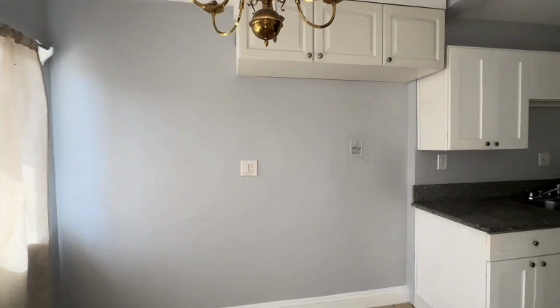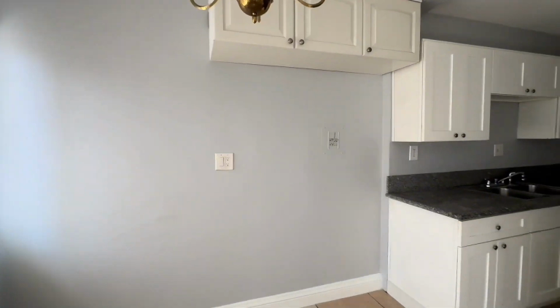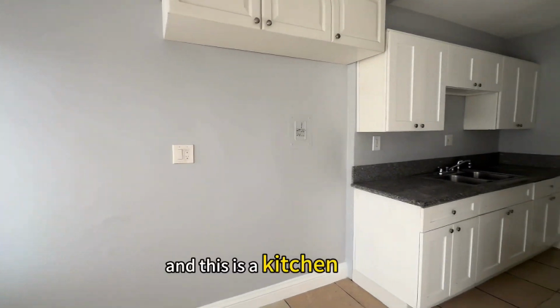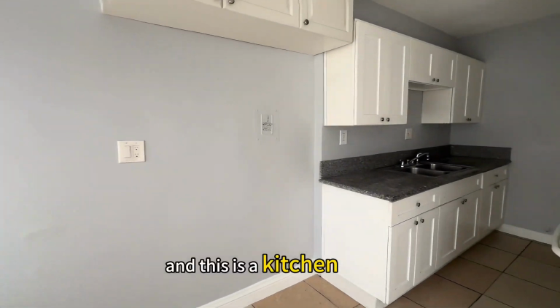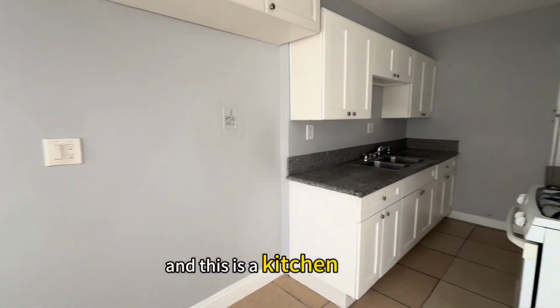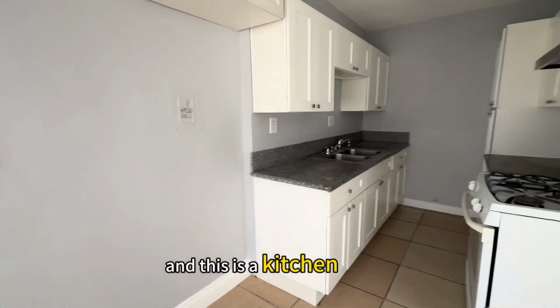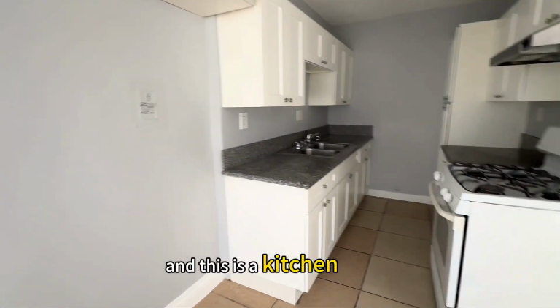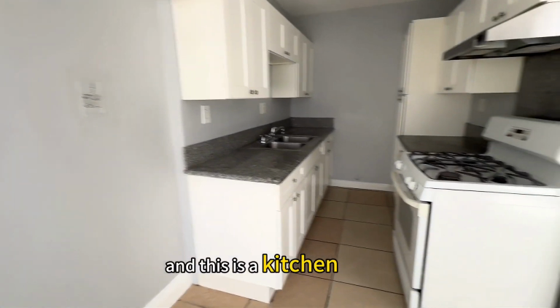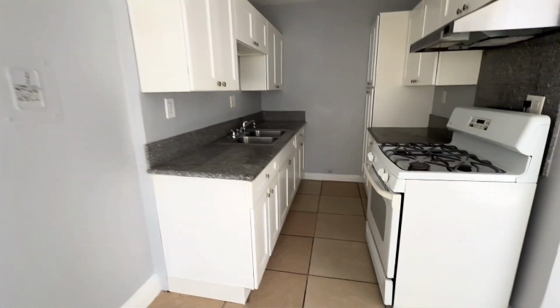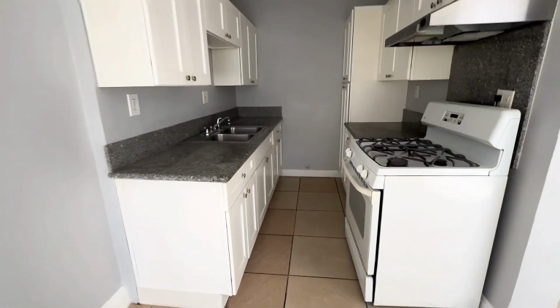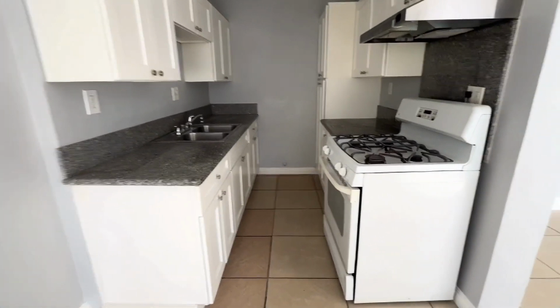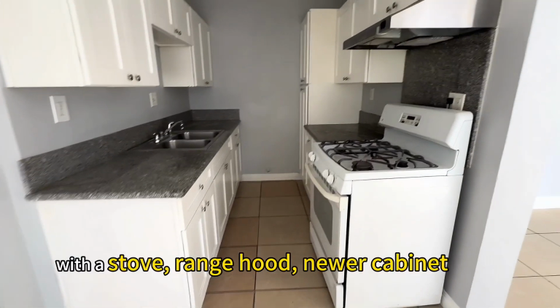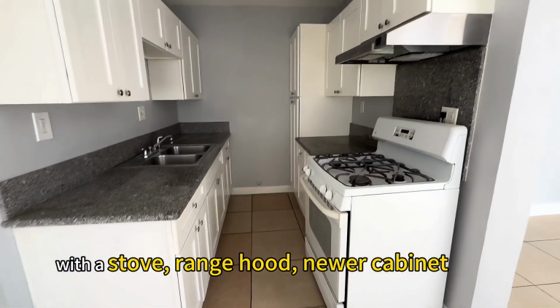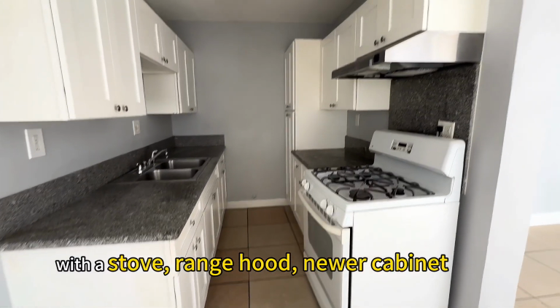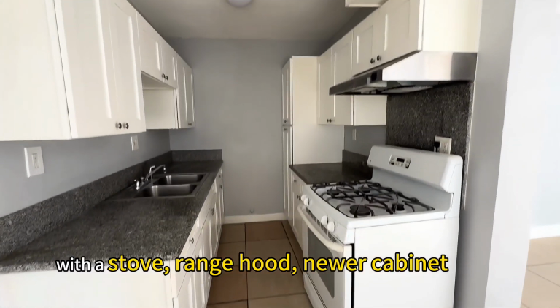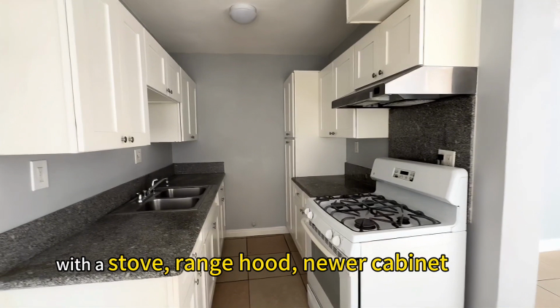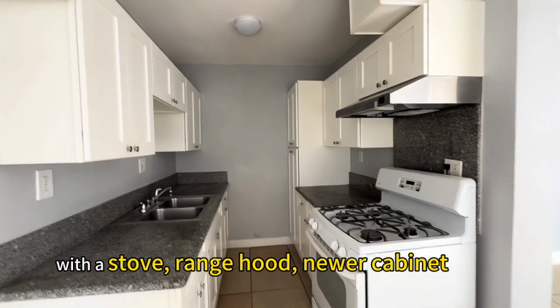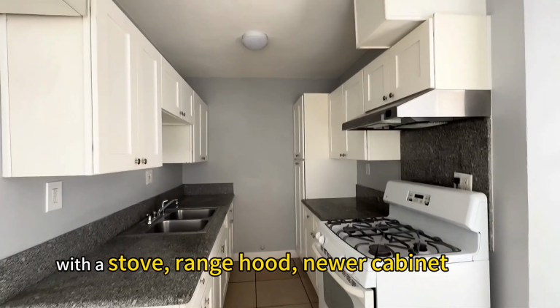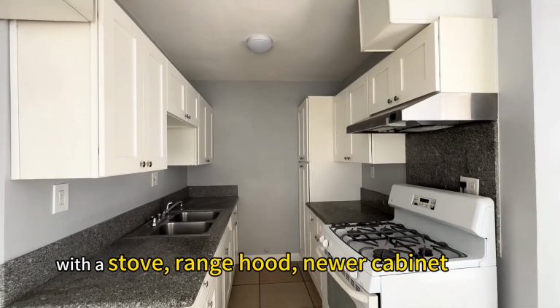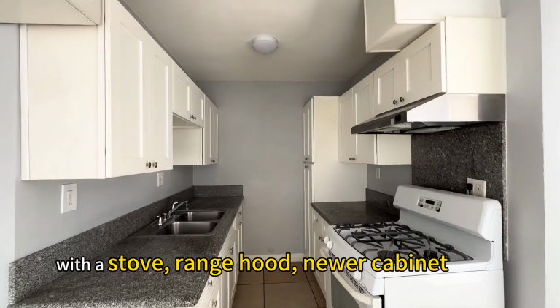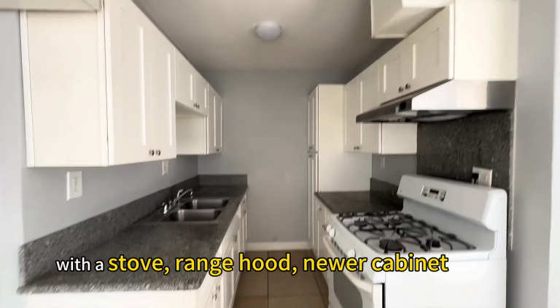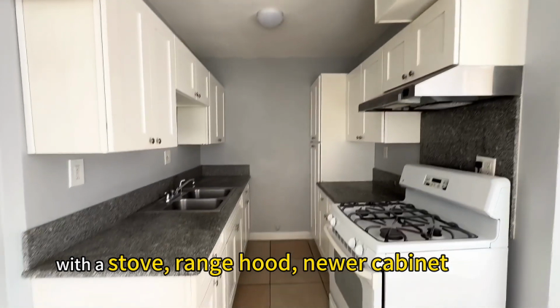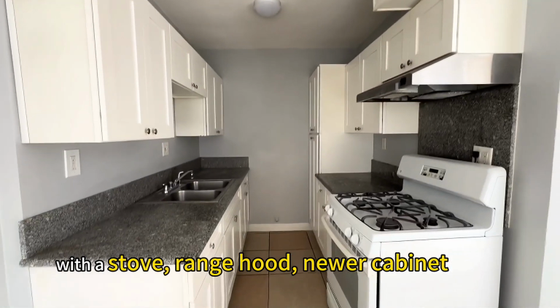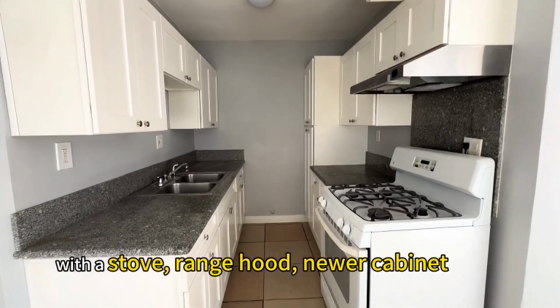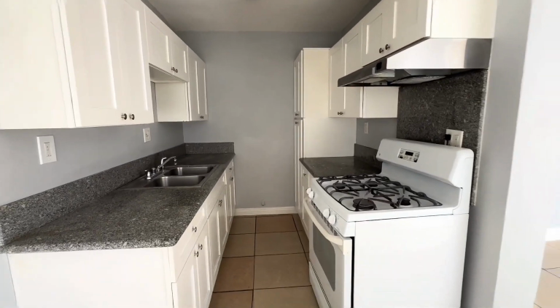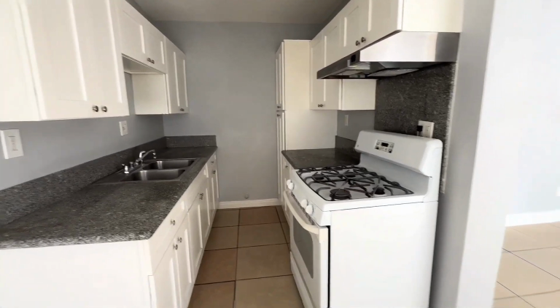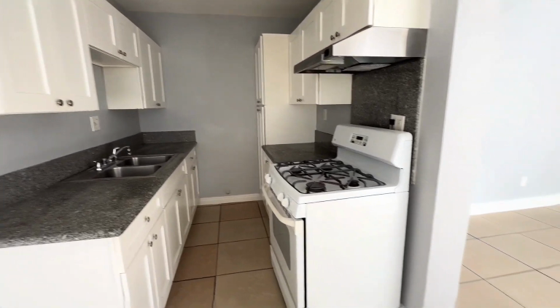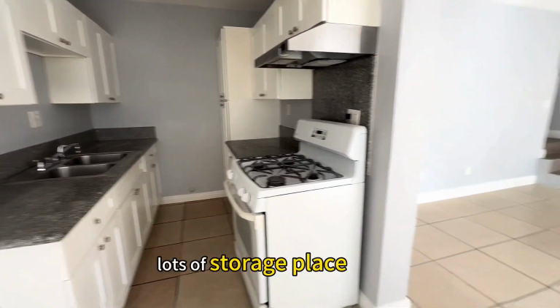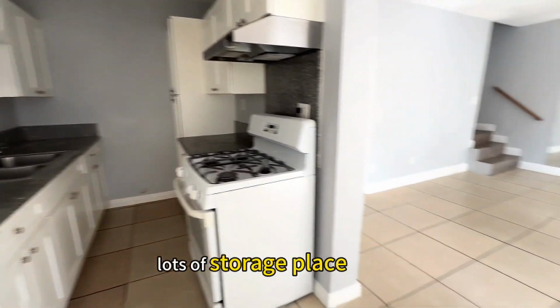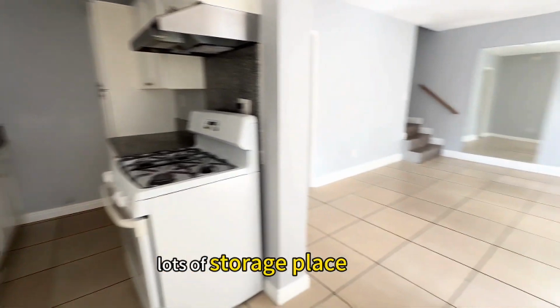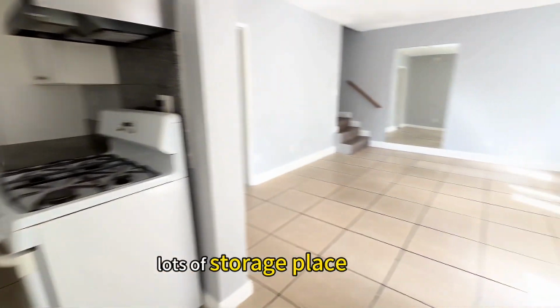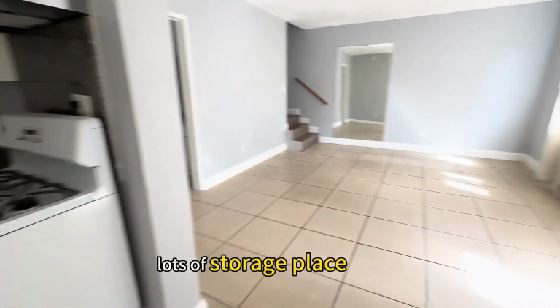And this is the kitchen with the stove, range hood, your cabinet, and lots of storage space.